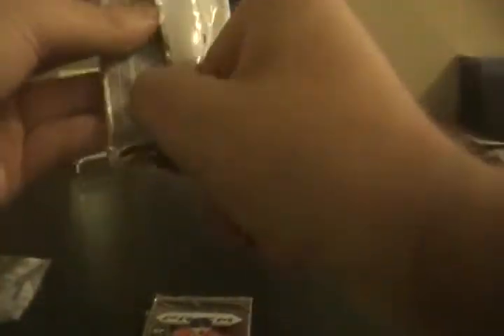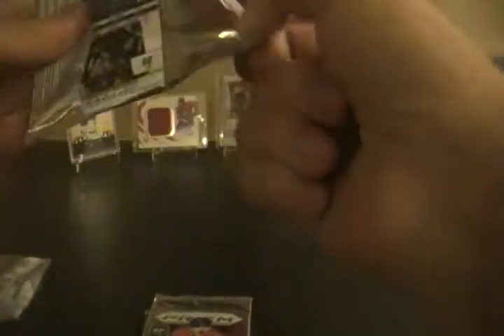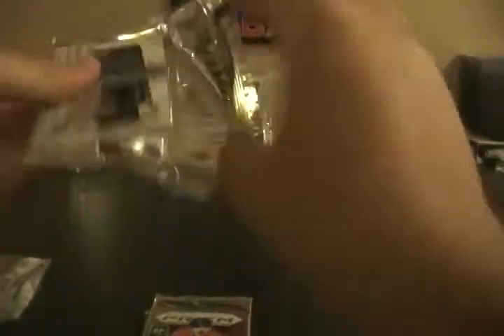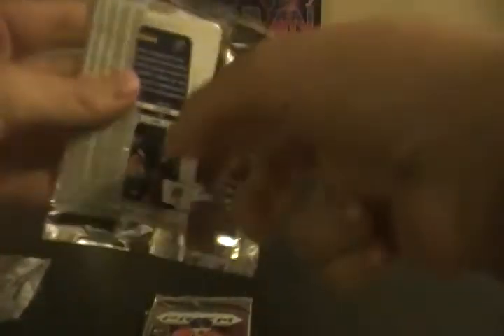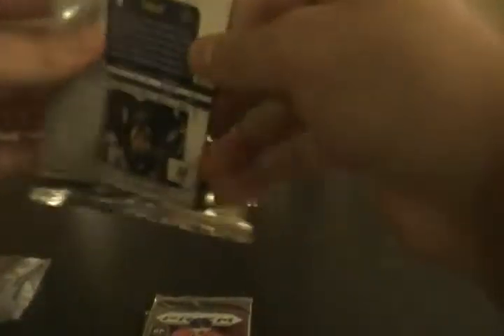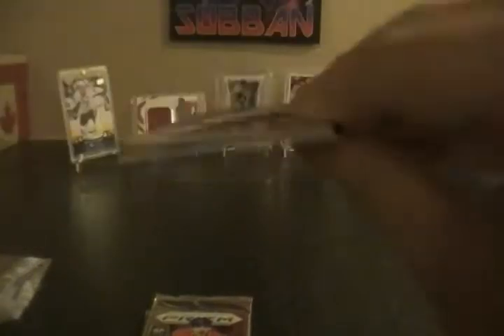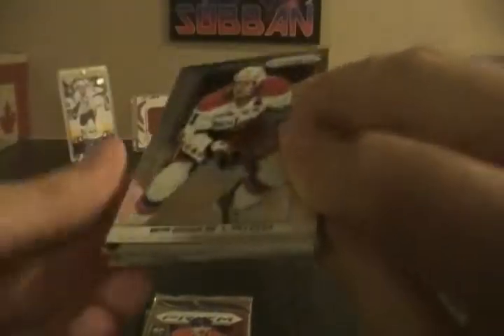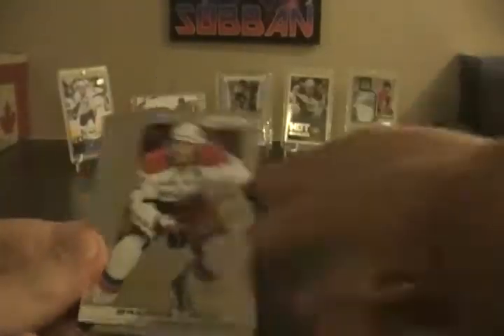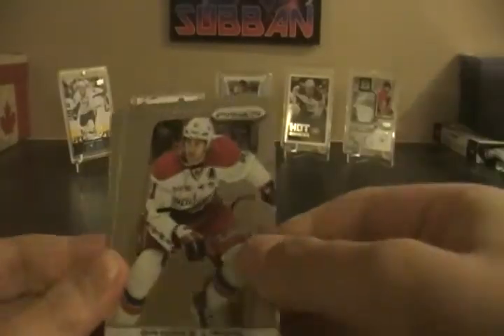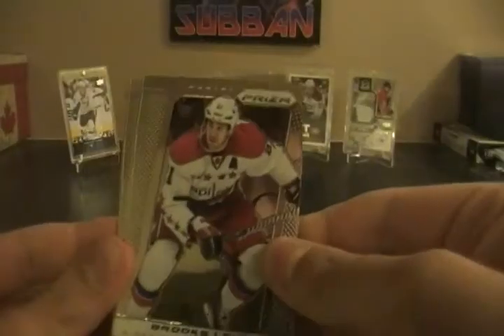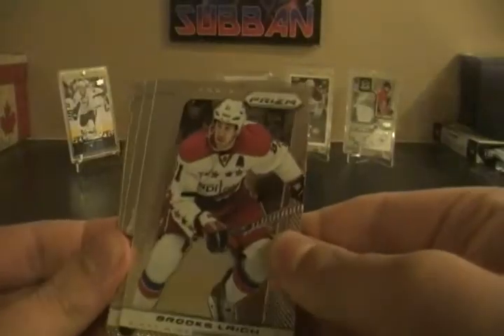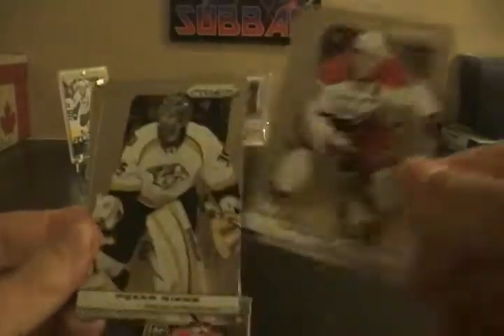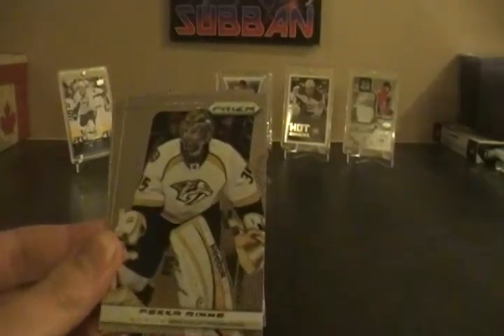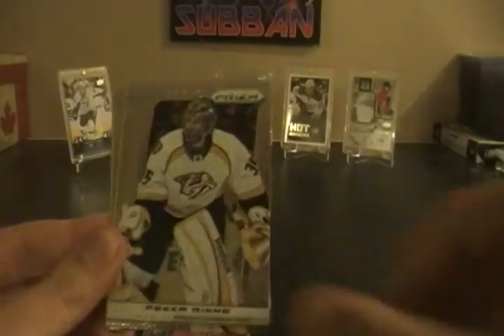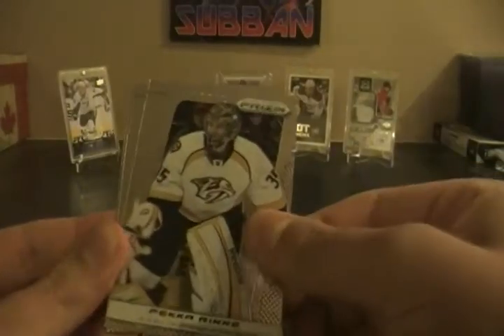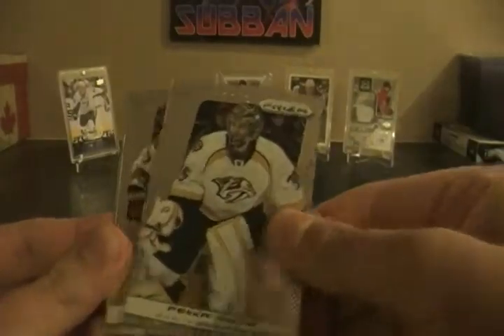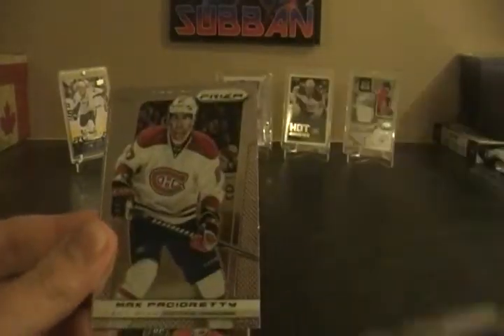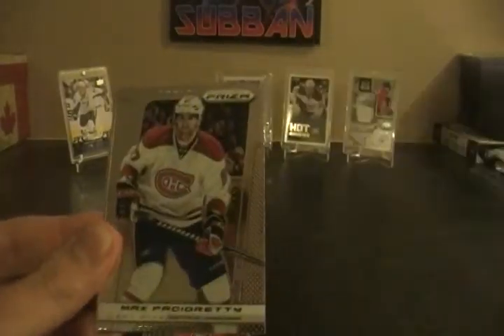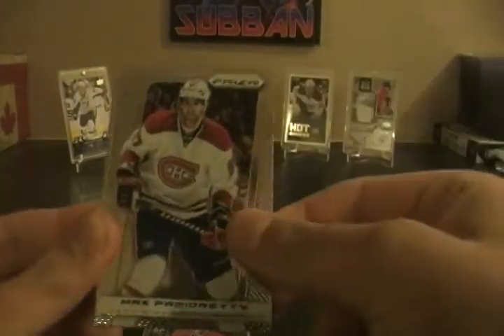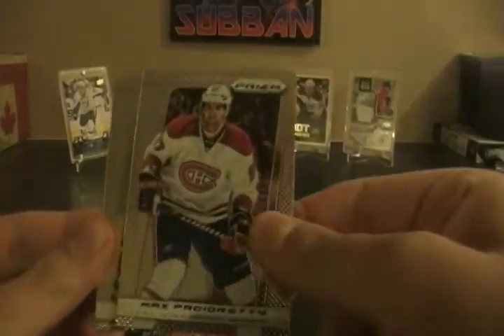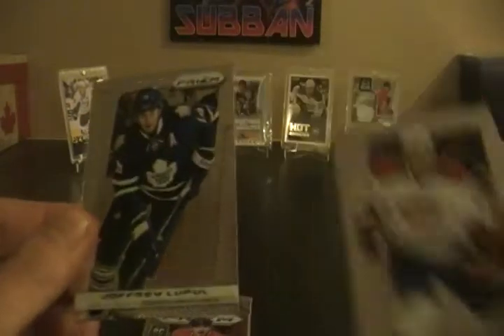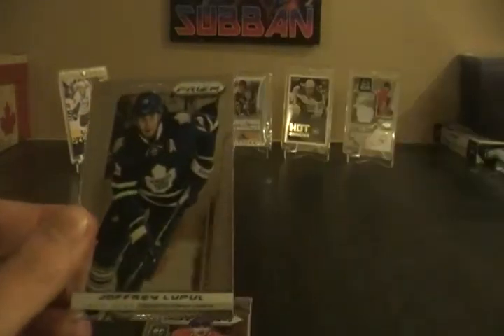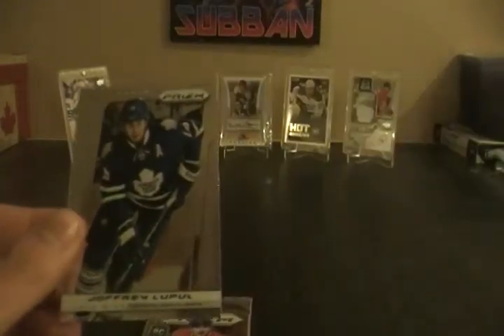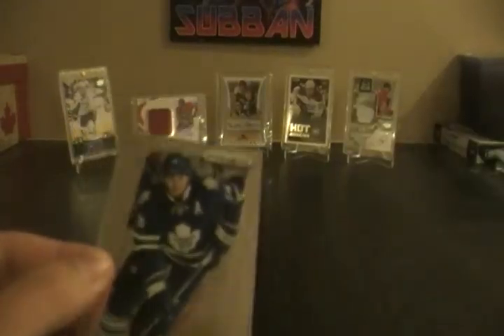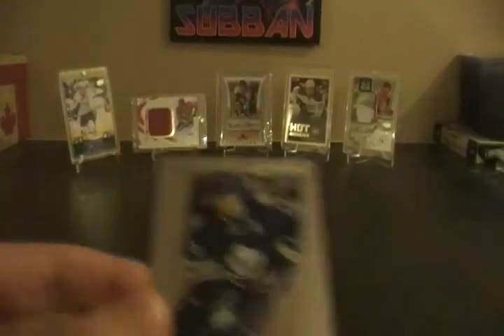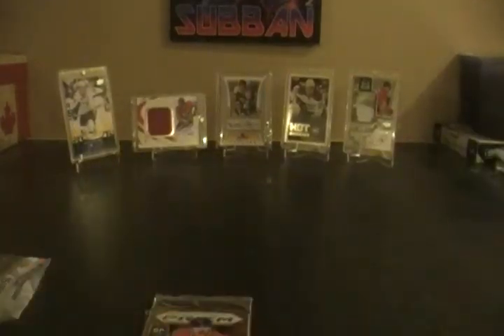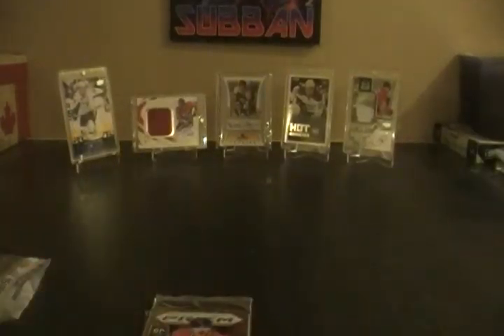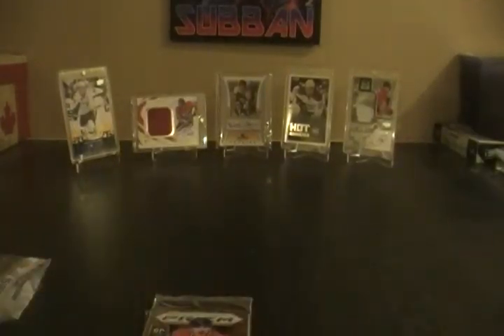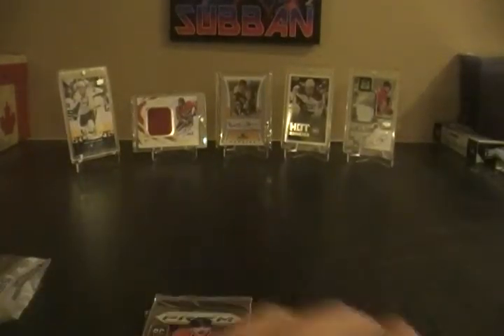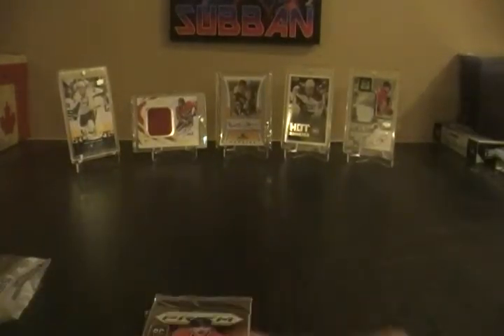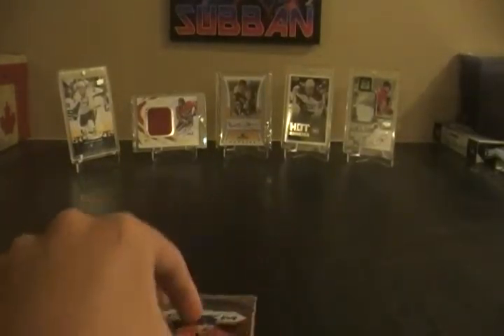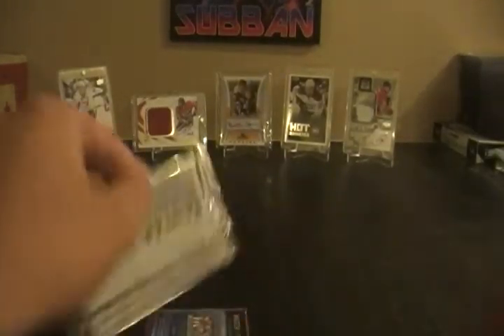If I never pulled an autograph out of here that would be pretty sweet. We've got Brooks Leick, Pekka Rene, Max Pacioretty, and Joffrey Lupo. So all base in that pack.